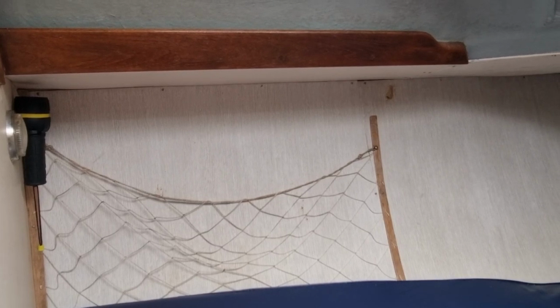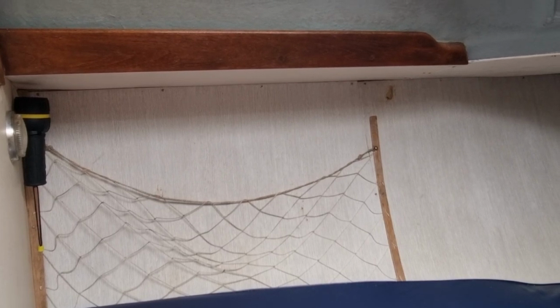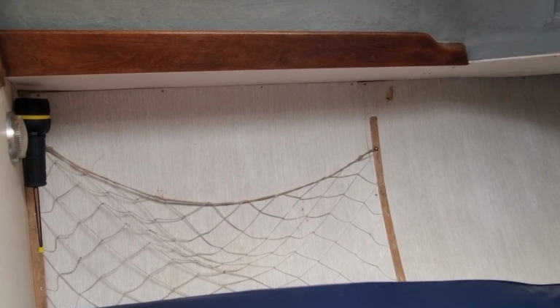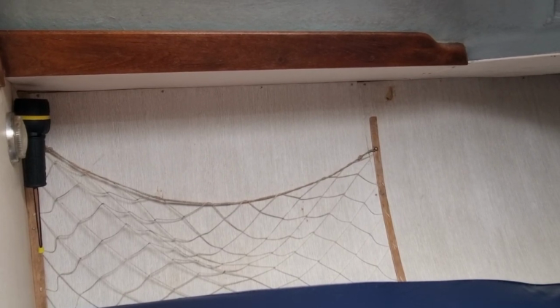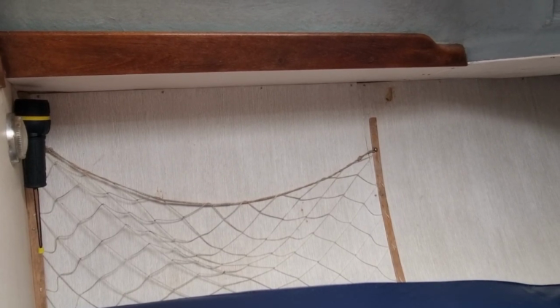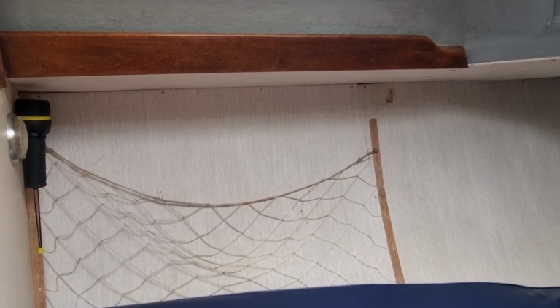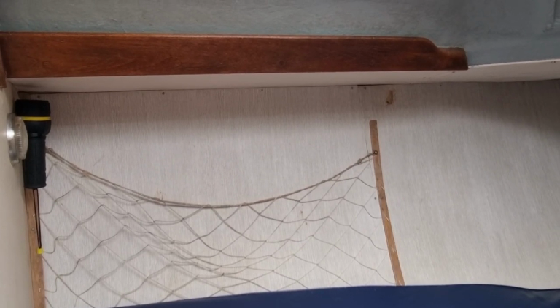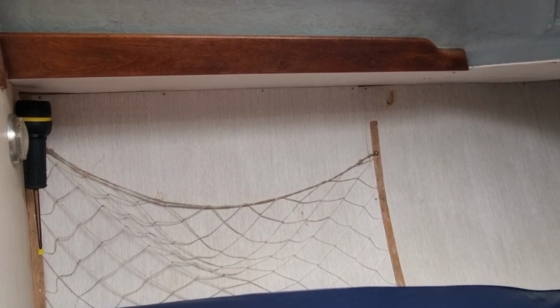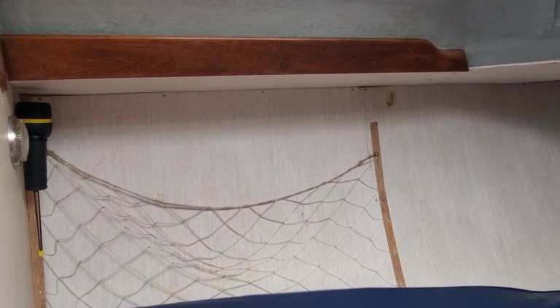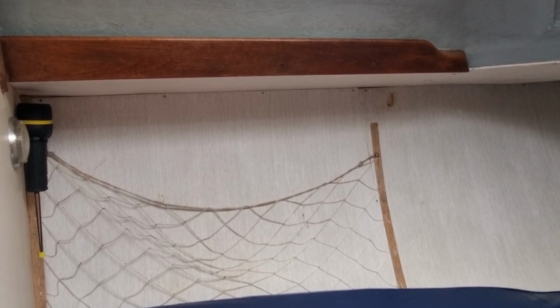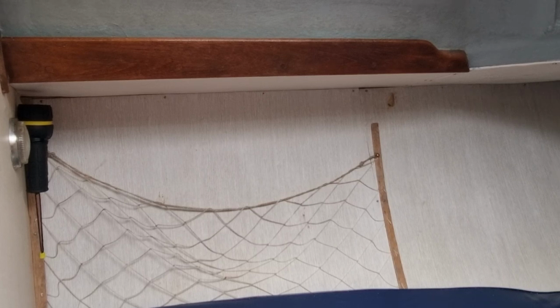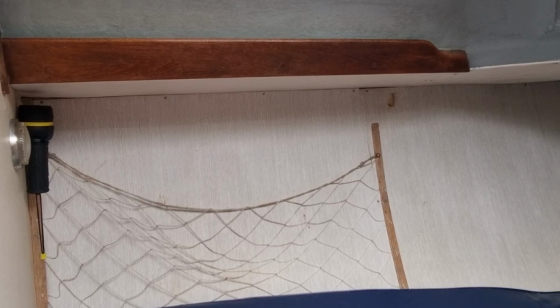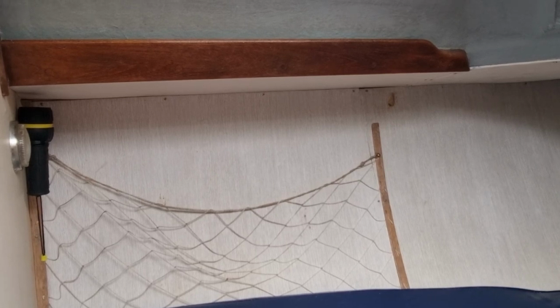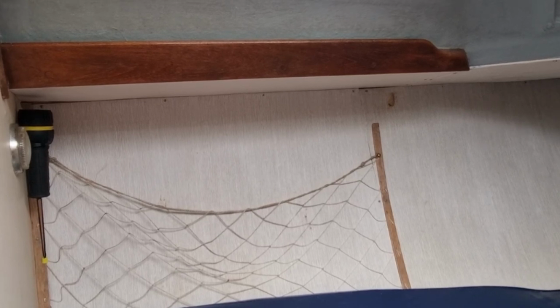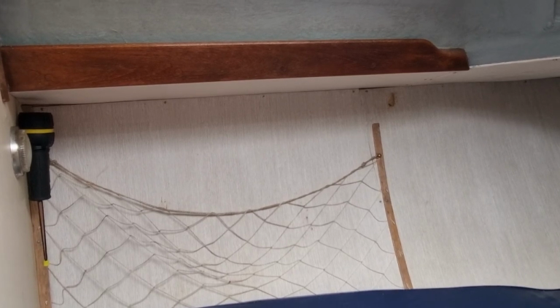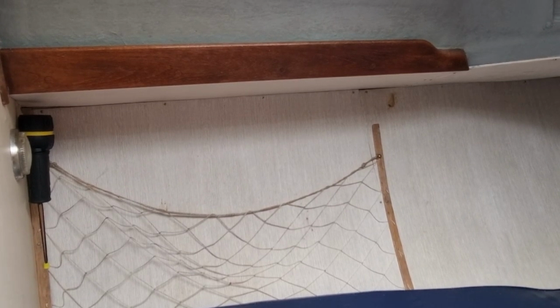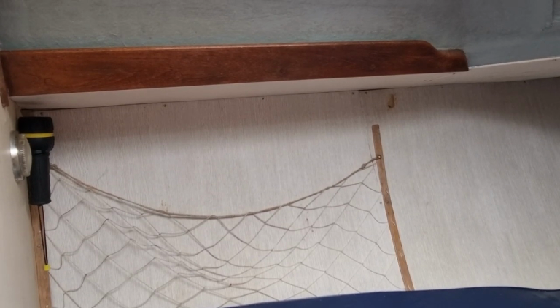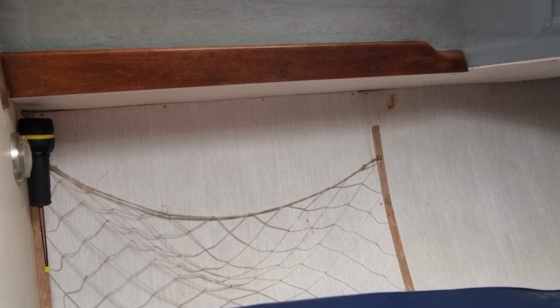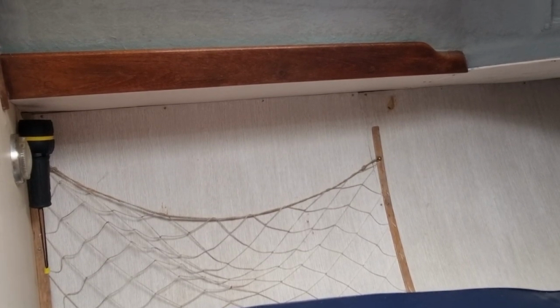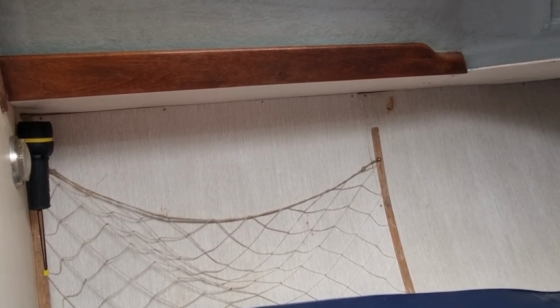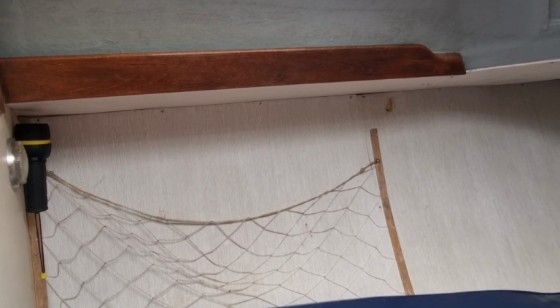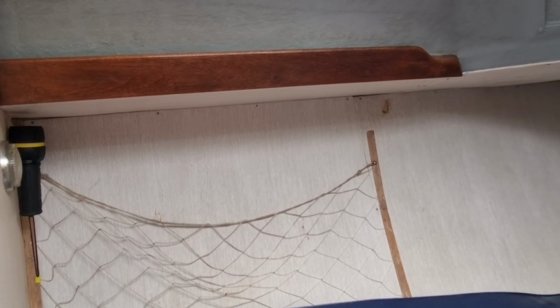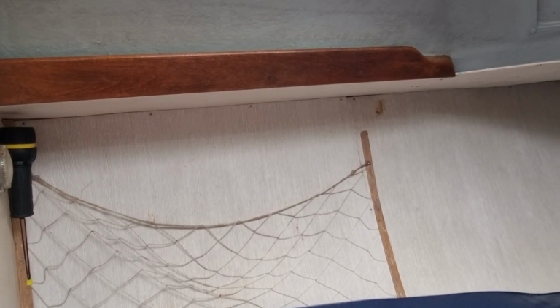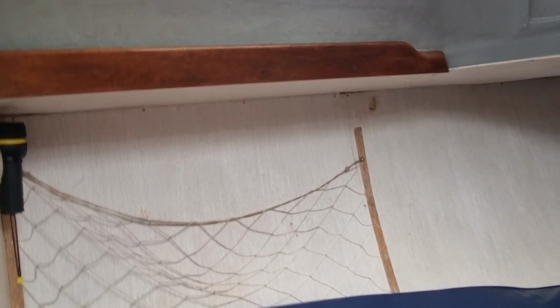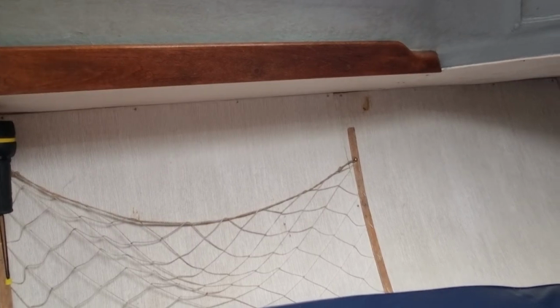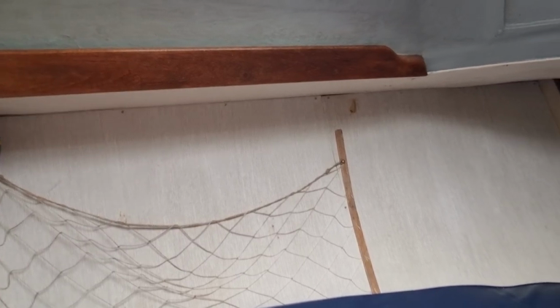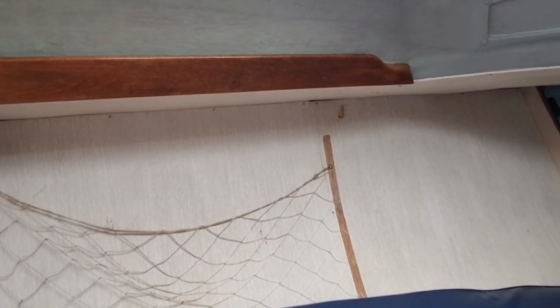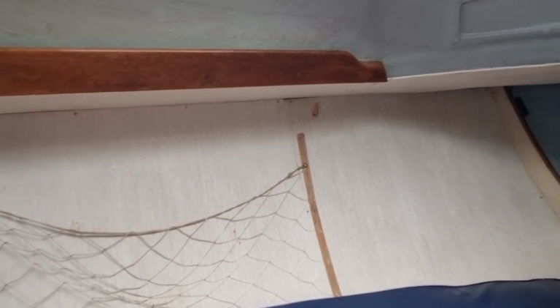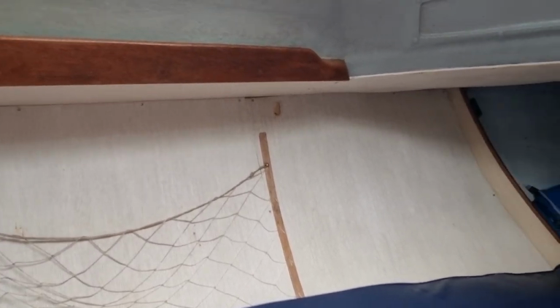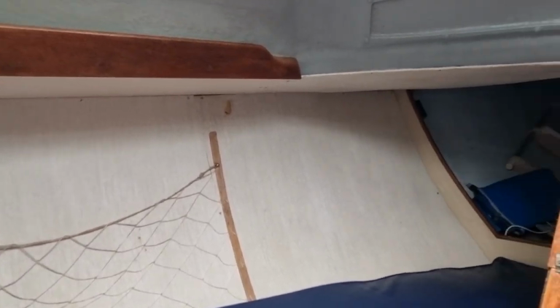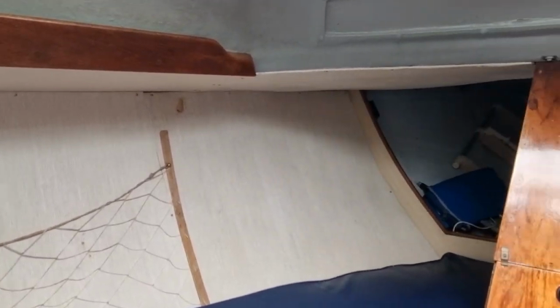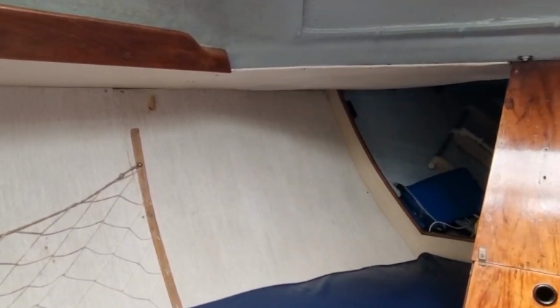Hi everybody, this is Jason from Boatship Plymouth. Today we're on board this Nicholson 32 that we have listed here in the Plymouth area. I'm just going to be shooting a short internal video so you can see how this vessel is laid out.